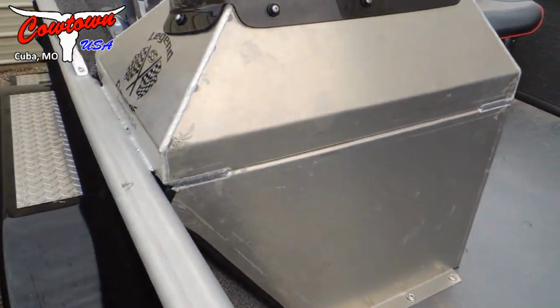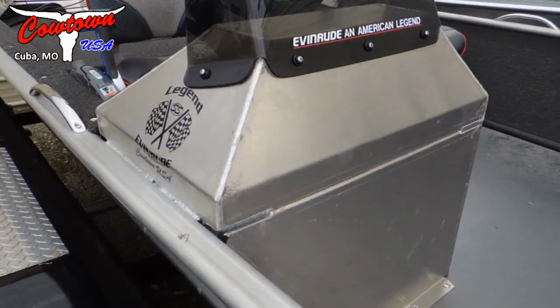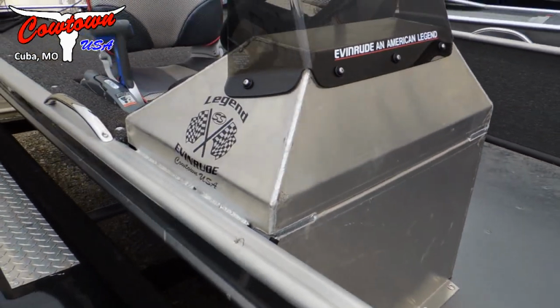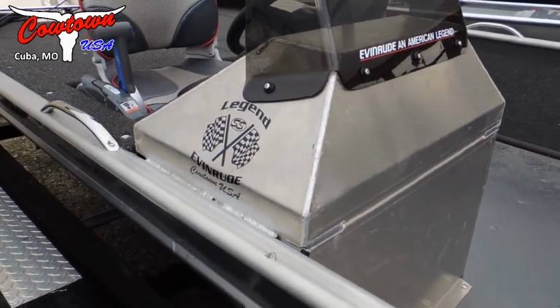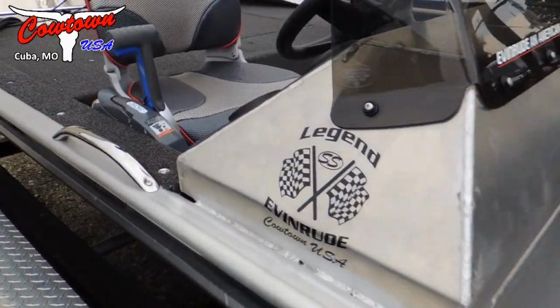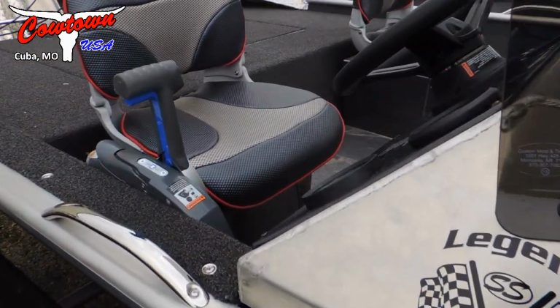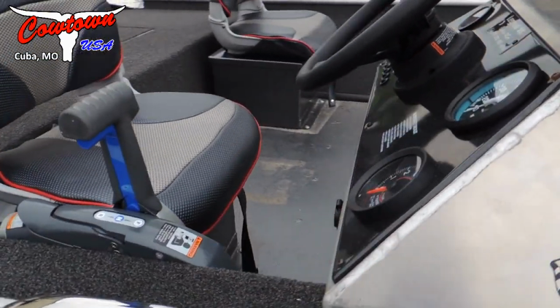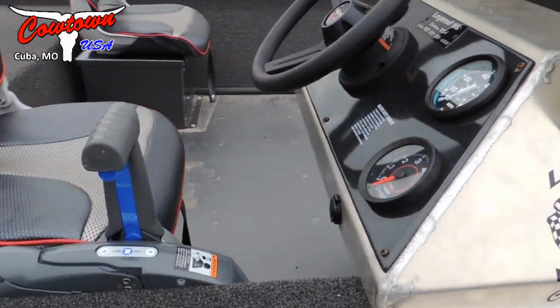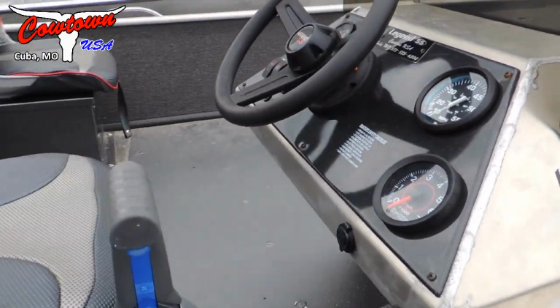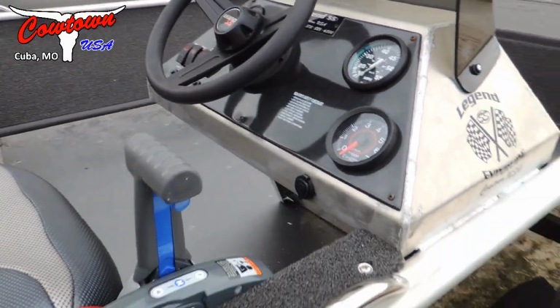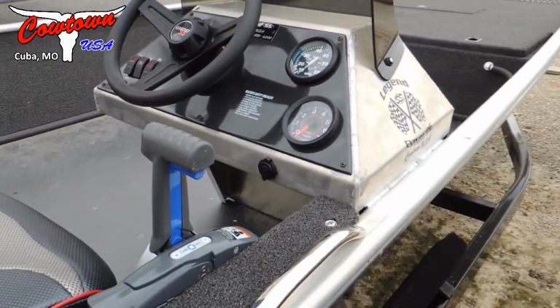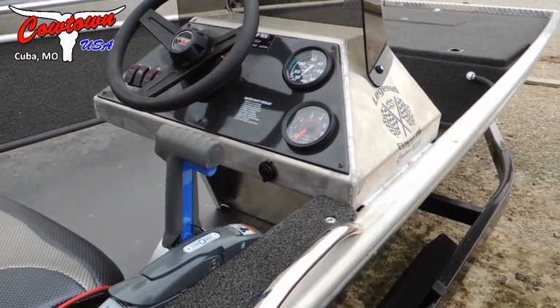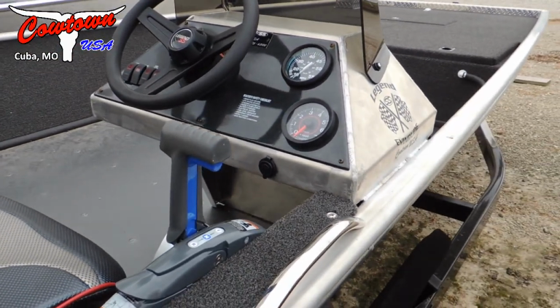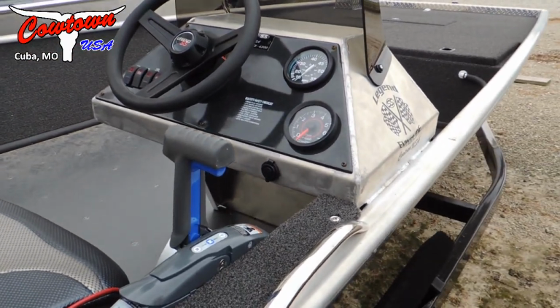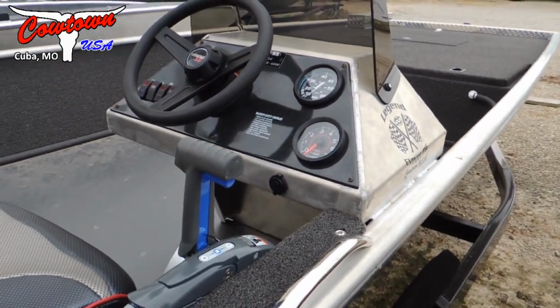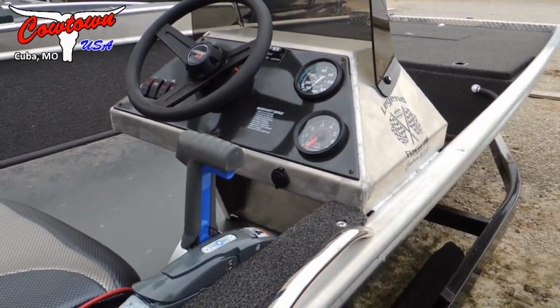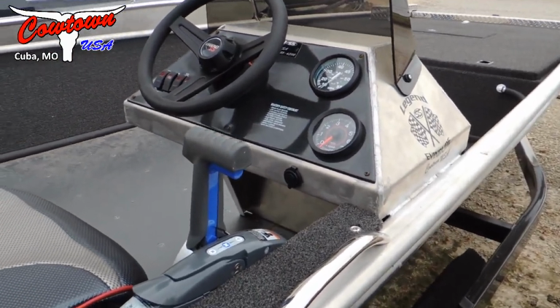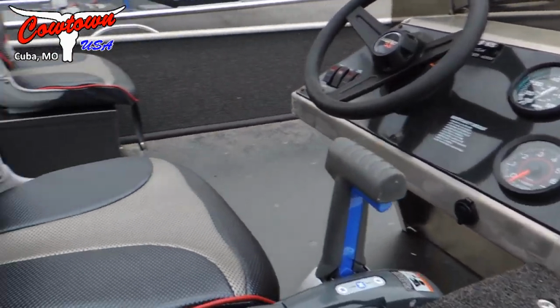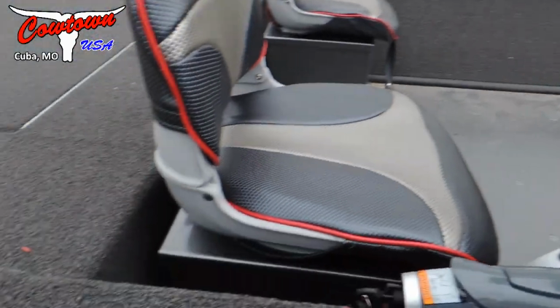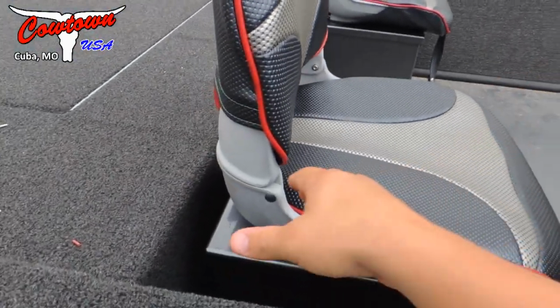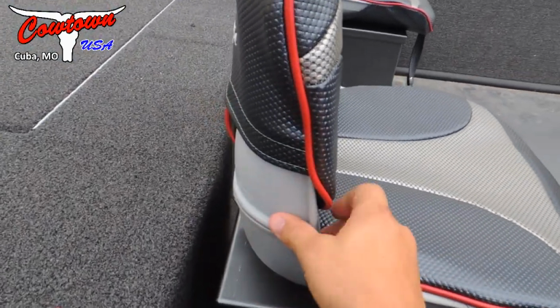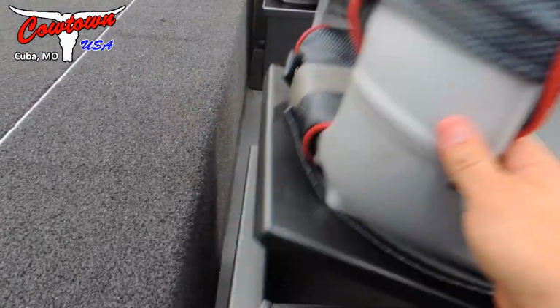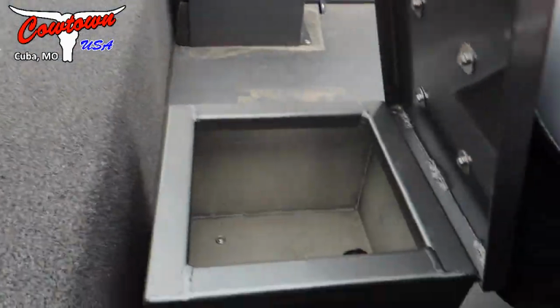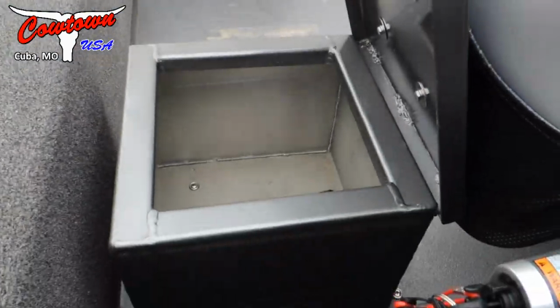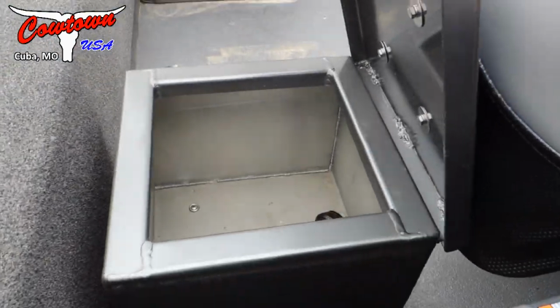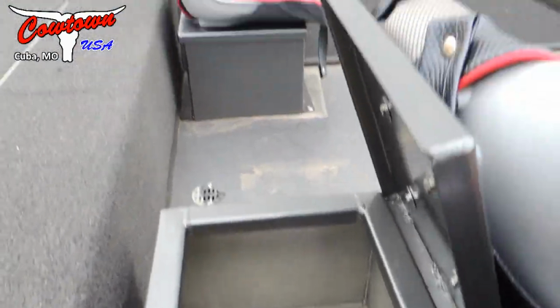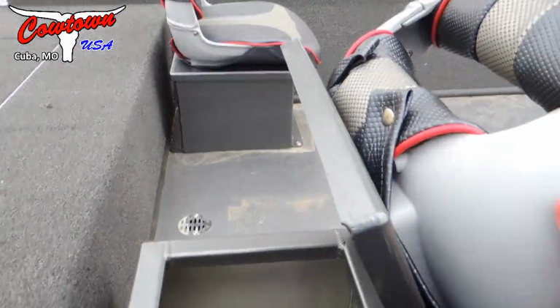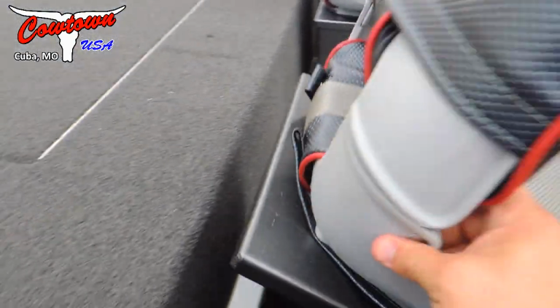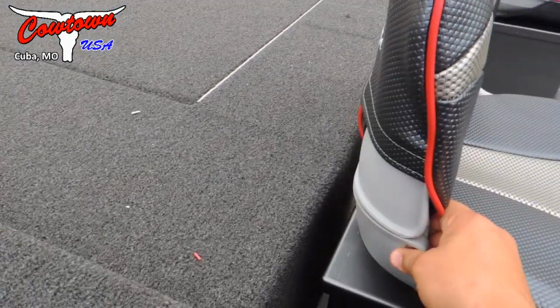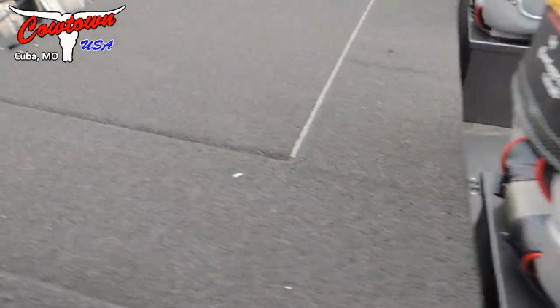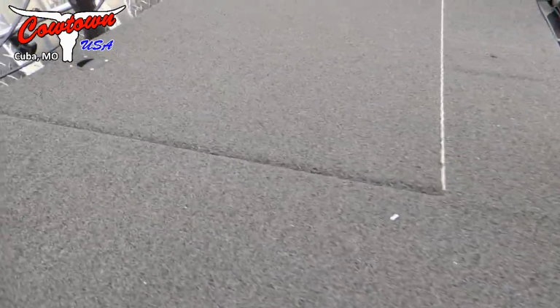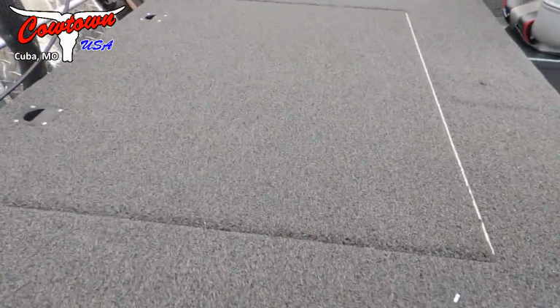It does have a side console — this is a bass boat style console. It has all your switches, gauges, the full package. It does have two seat boxes here with dry storage underneath both, and a rear deck lid.